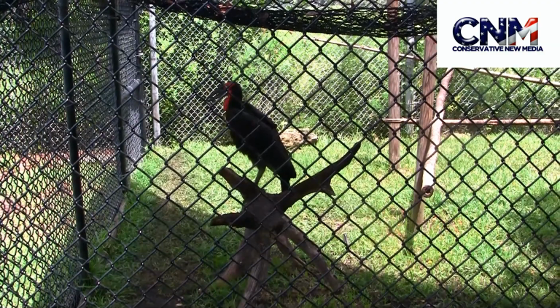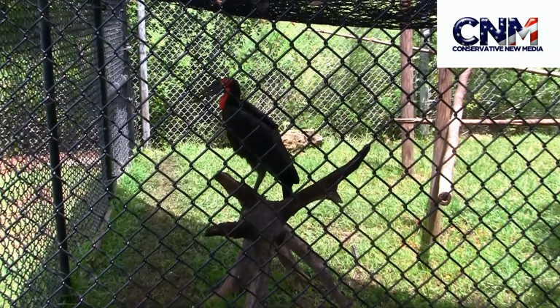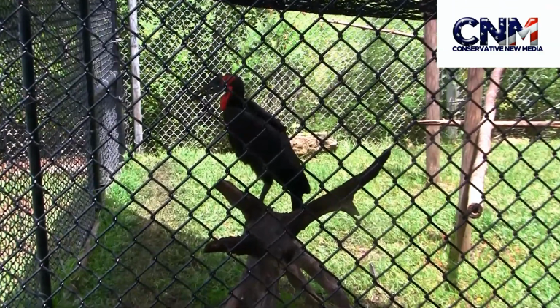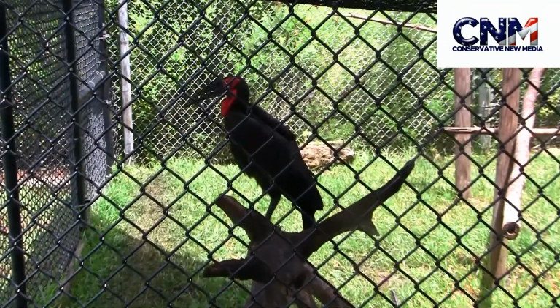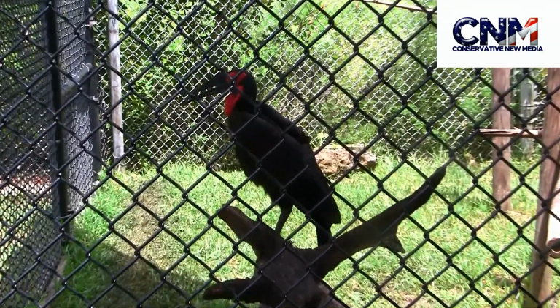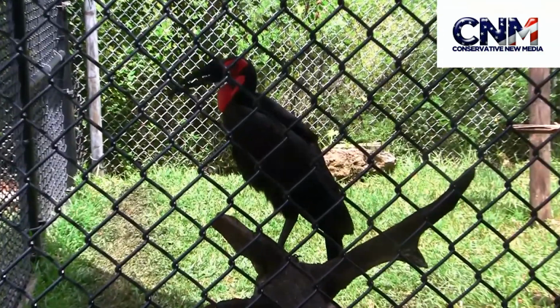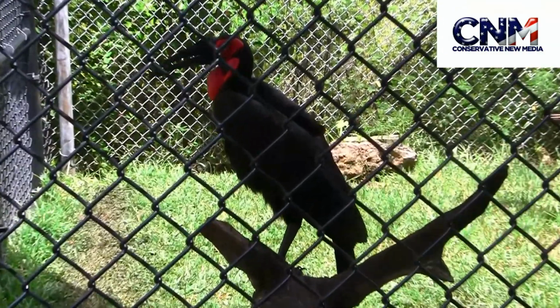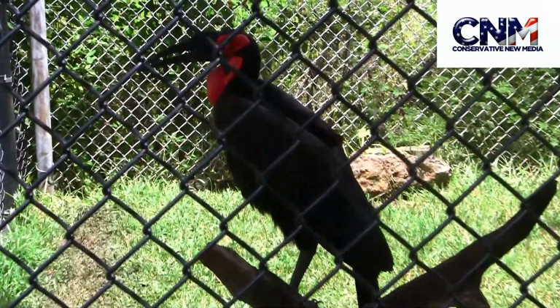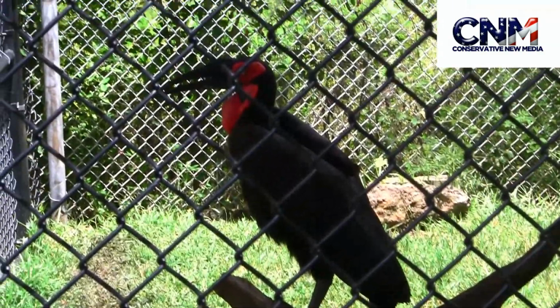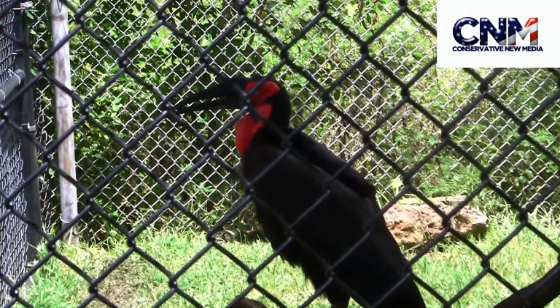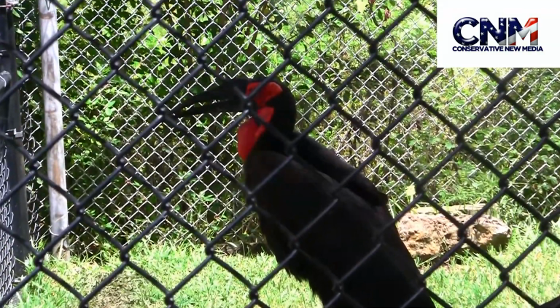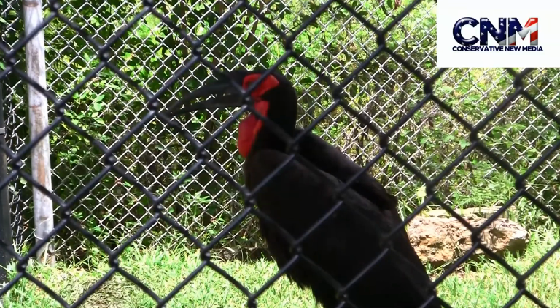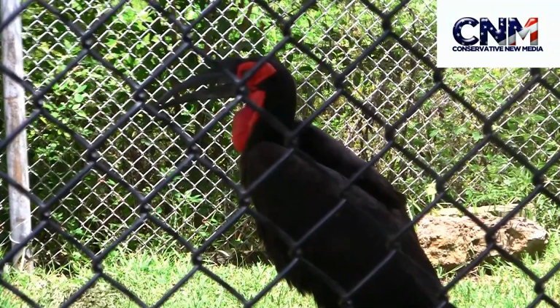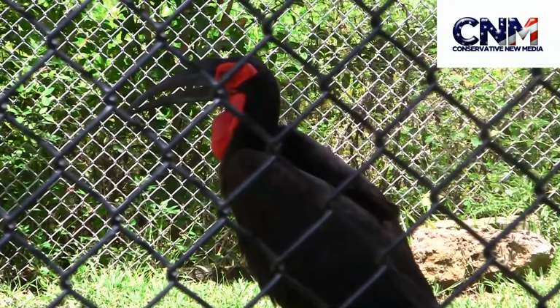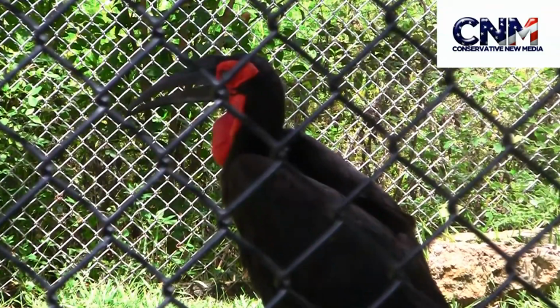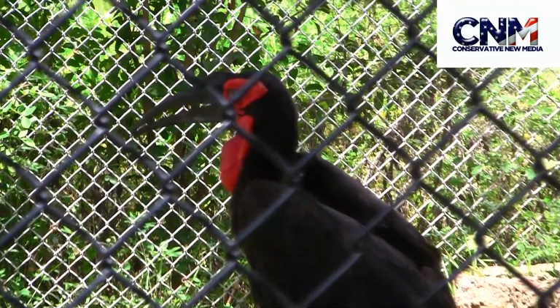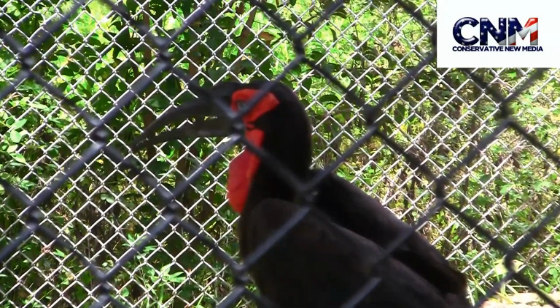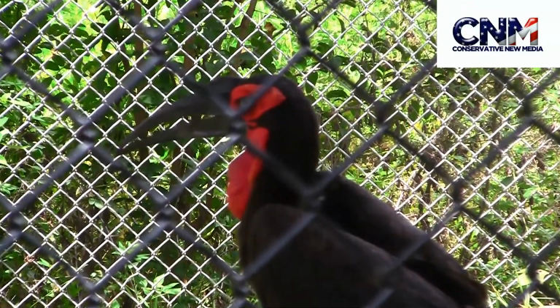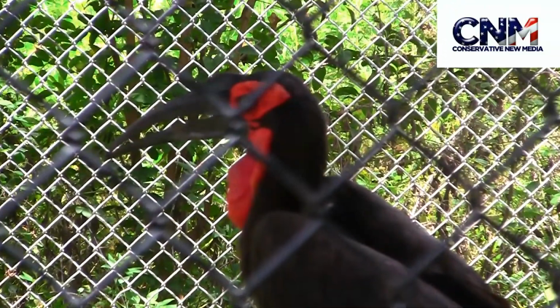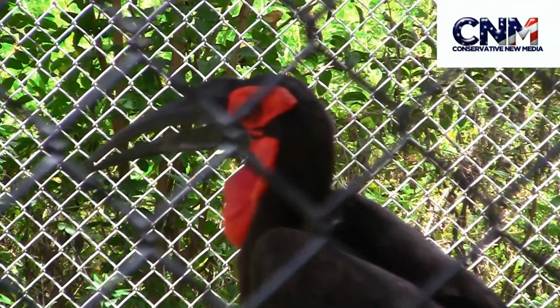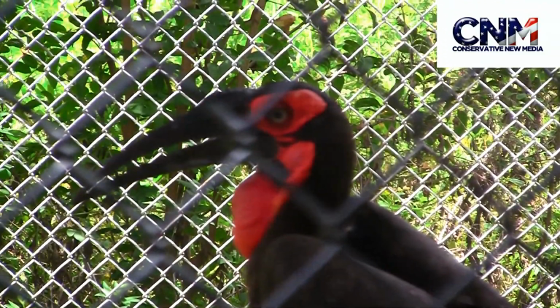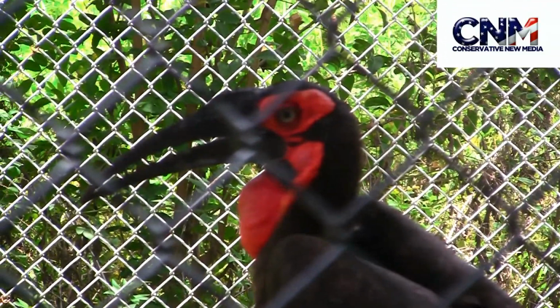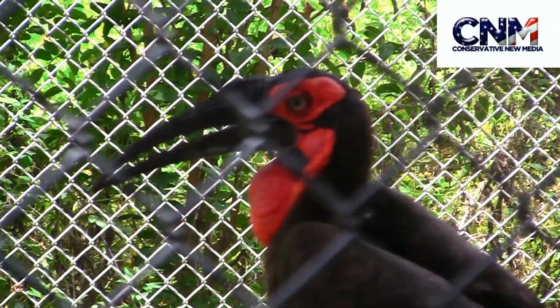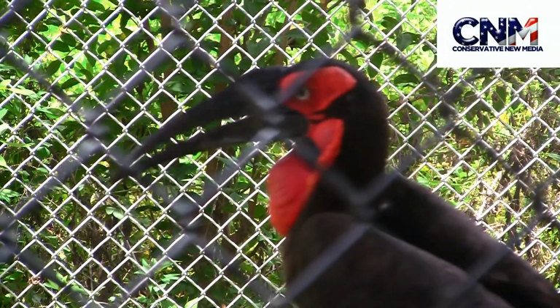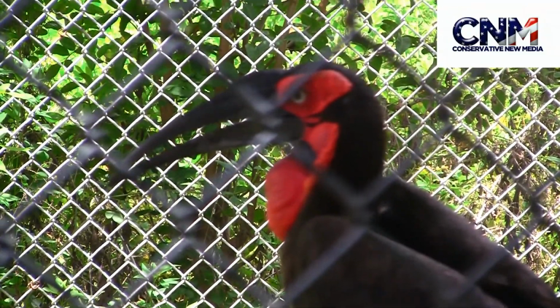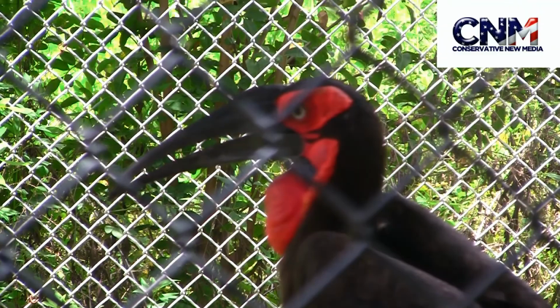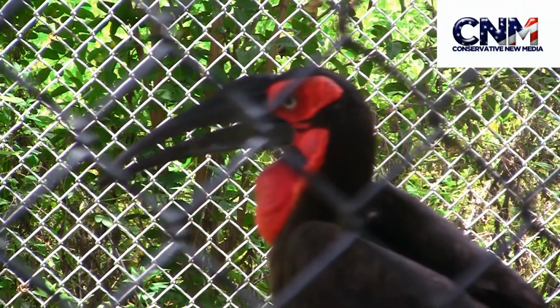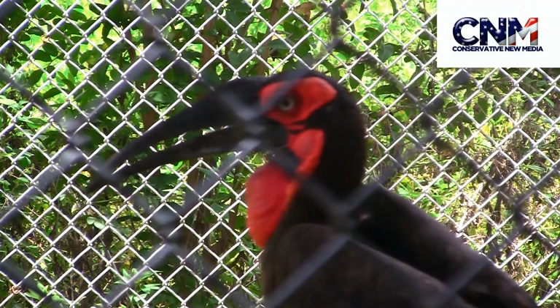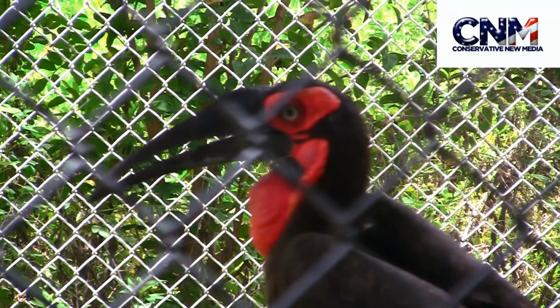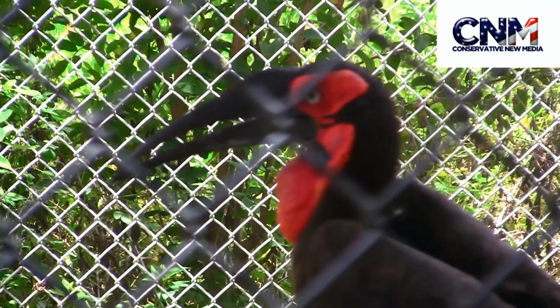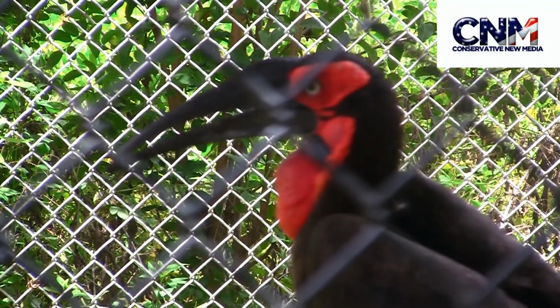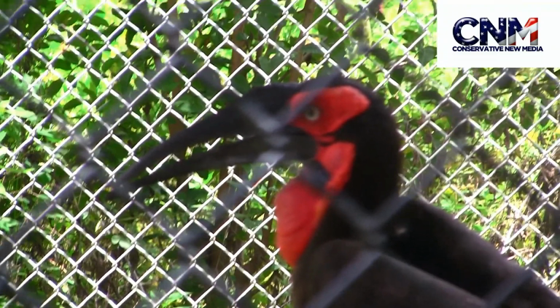Conservative New Media viewers, what's going on? It's me, John D Villarelle. Check it out — this is Southern Ground Hornbill. I'm at Lion Country Safari in Florida. This is a really, really cool bird here.